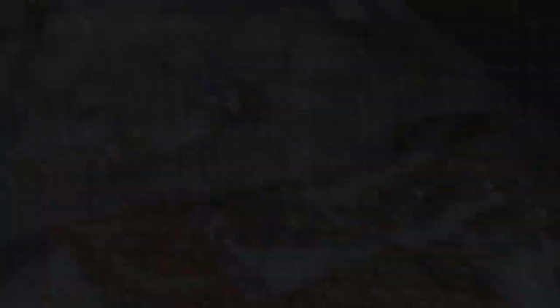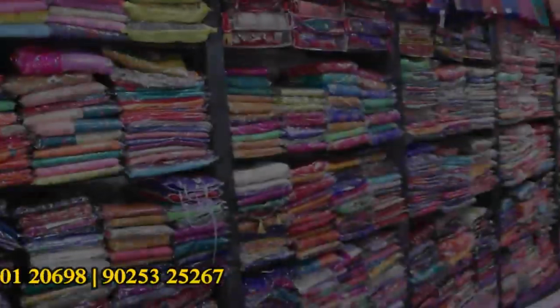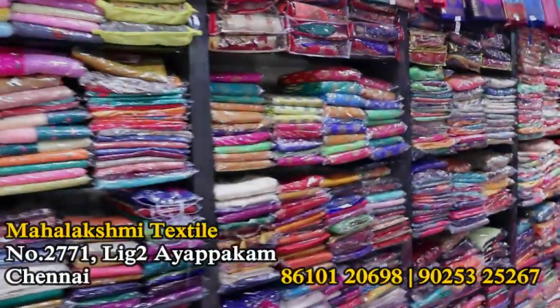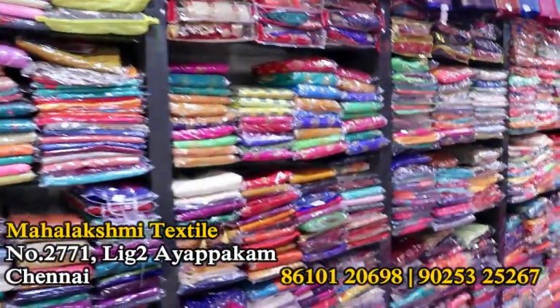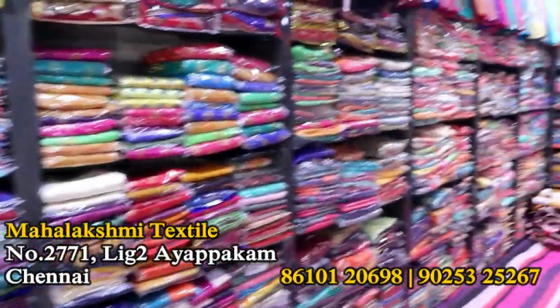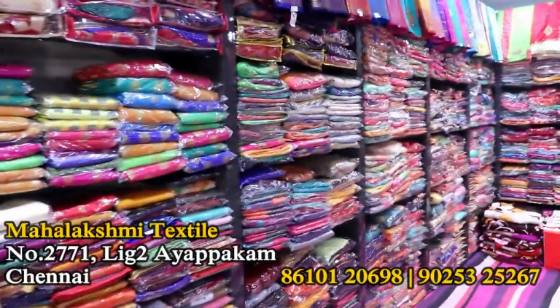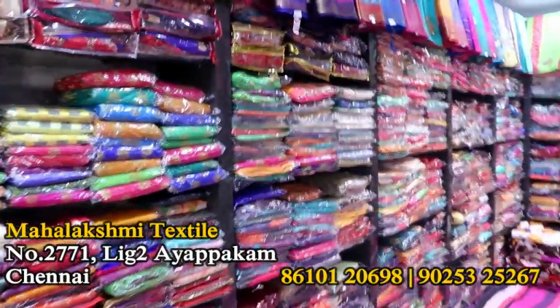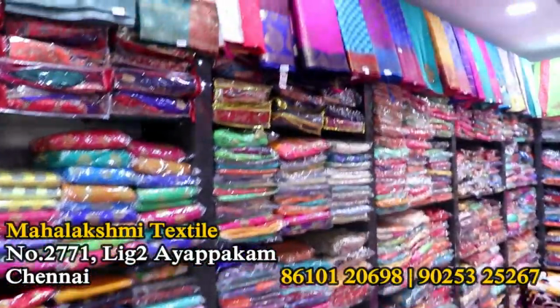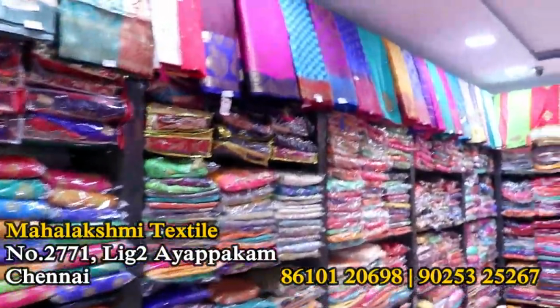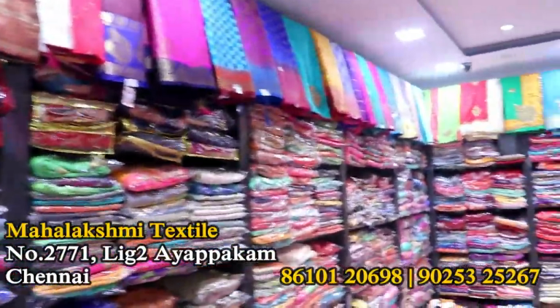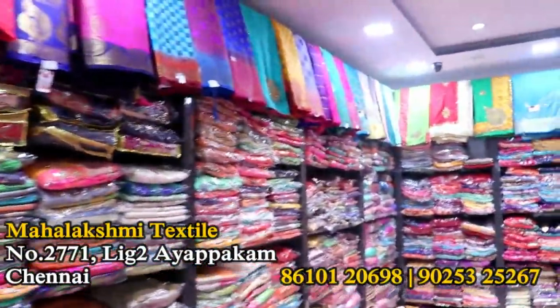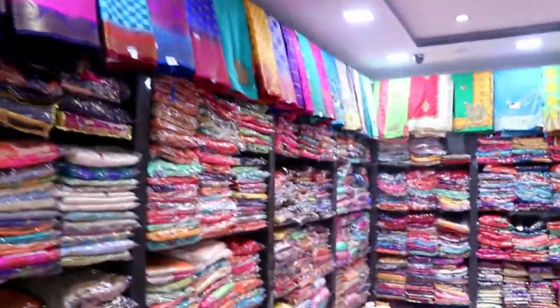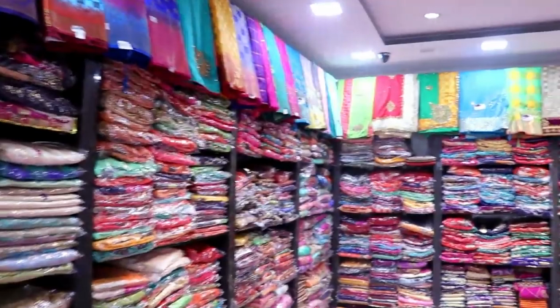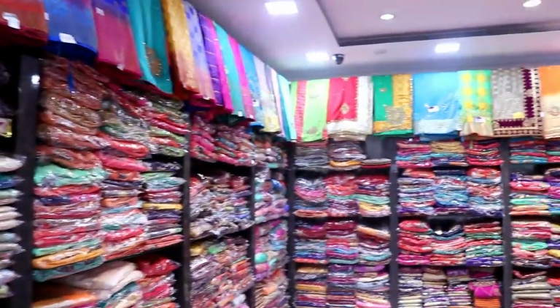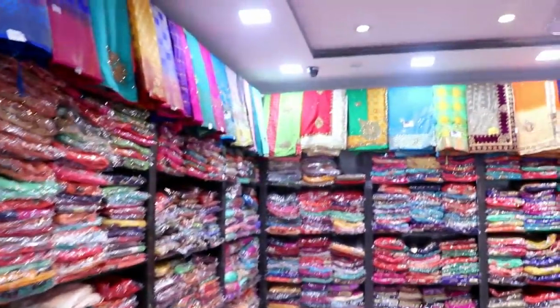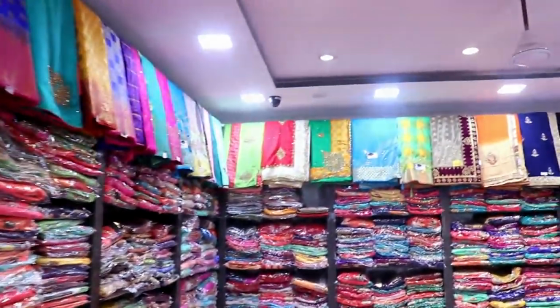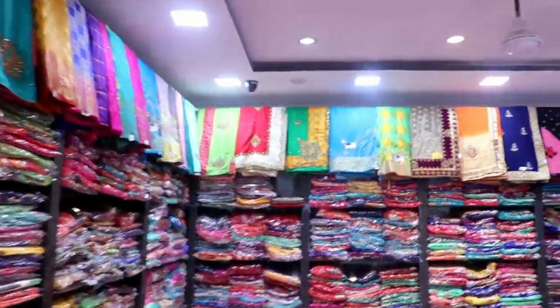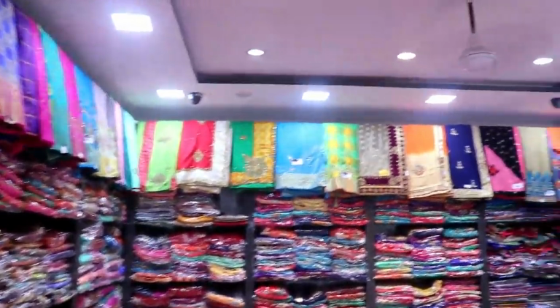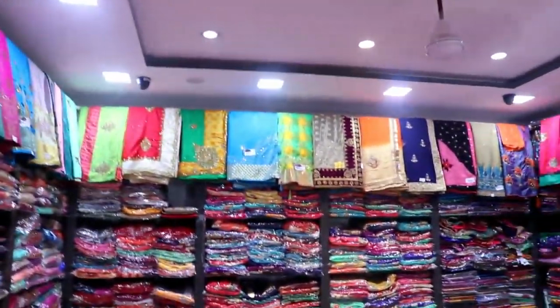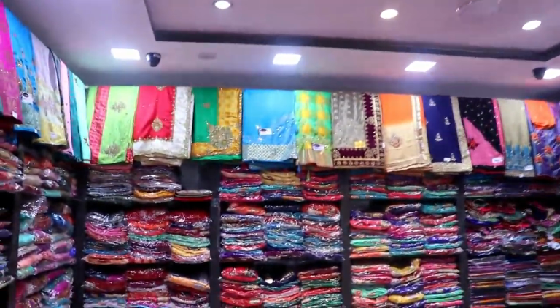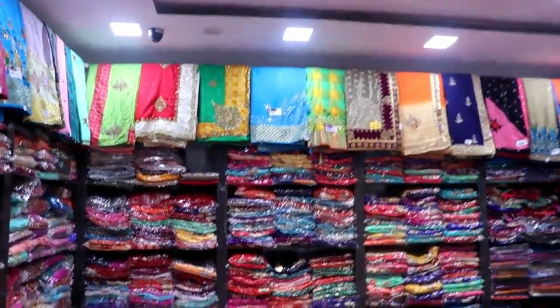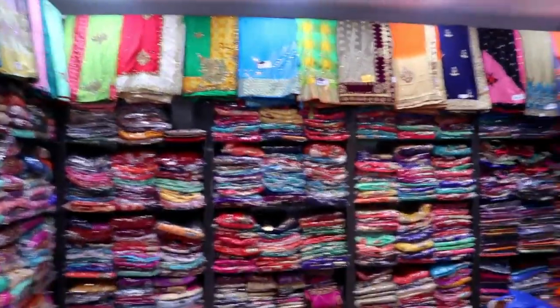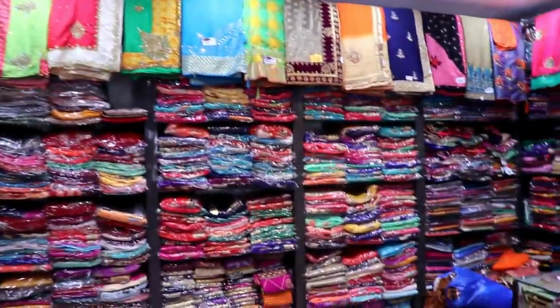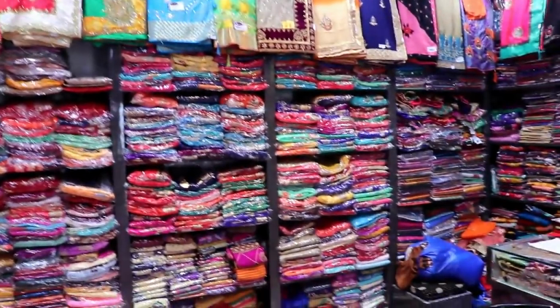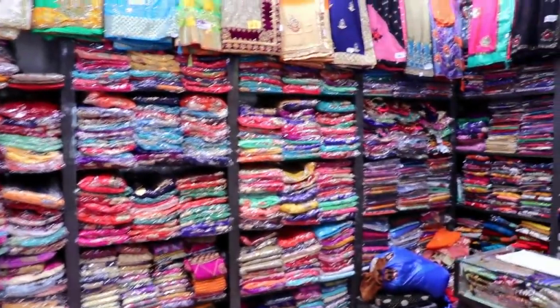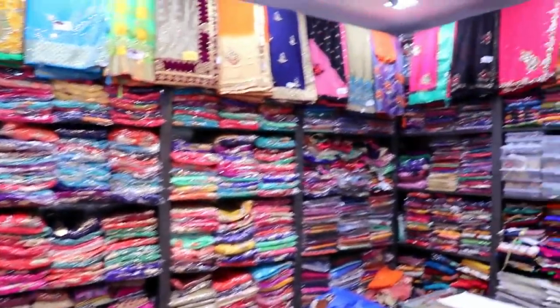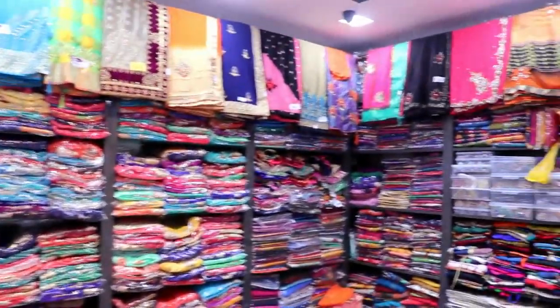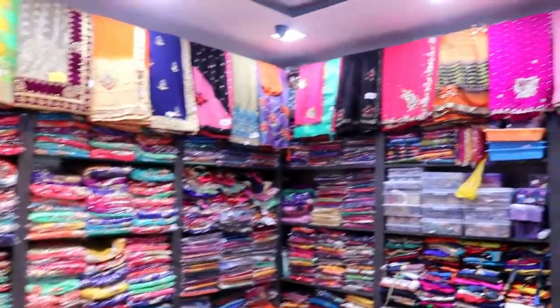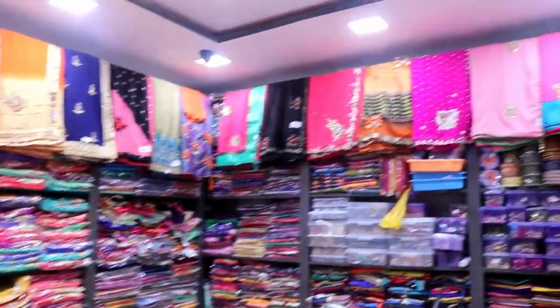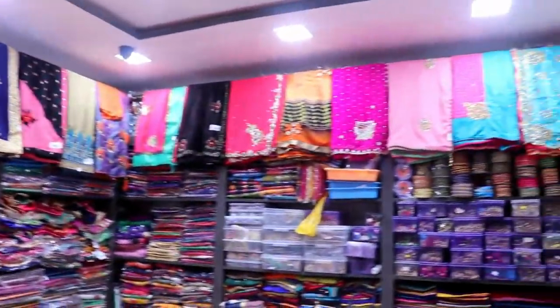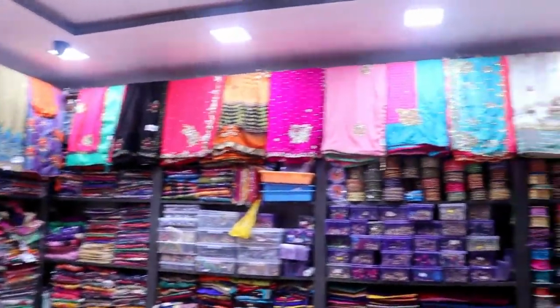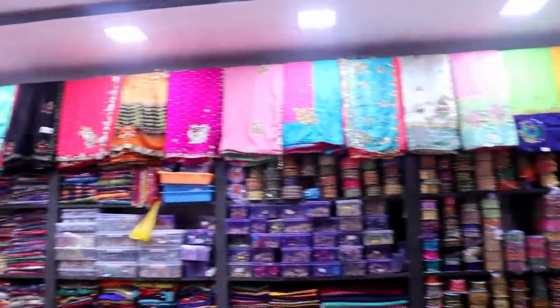Welcome to Lakshayam. In this video, we will find our materials which include a tailor. Here are 6 materials.